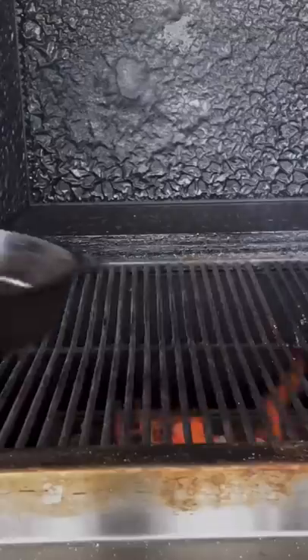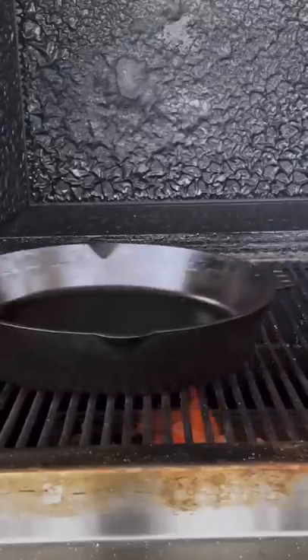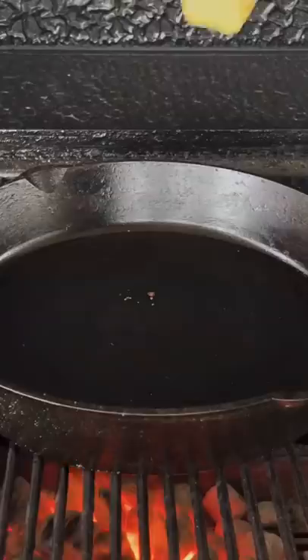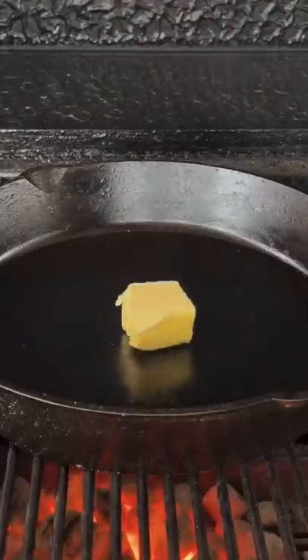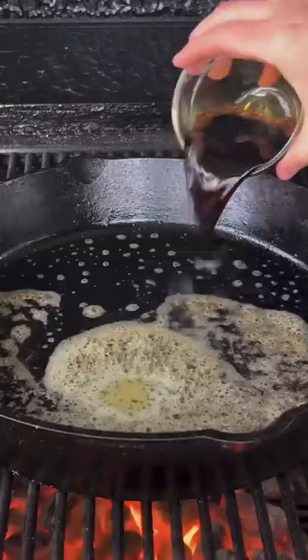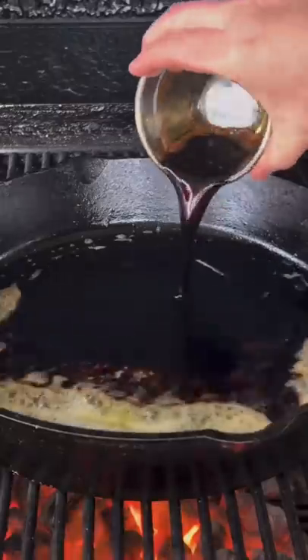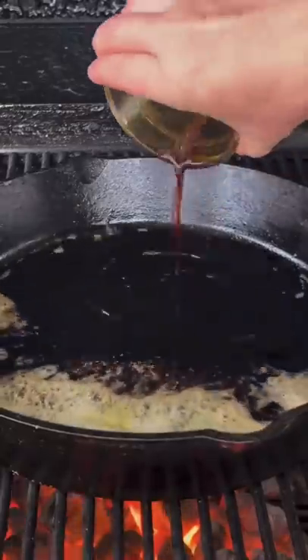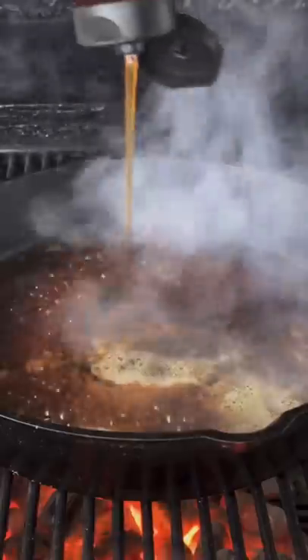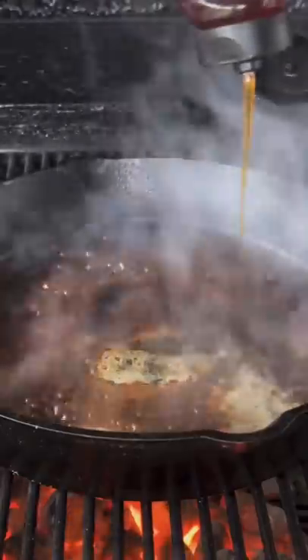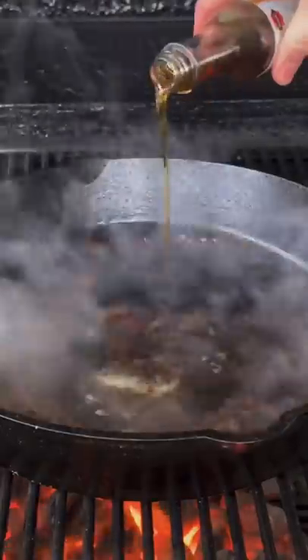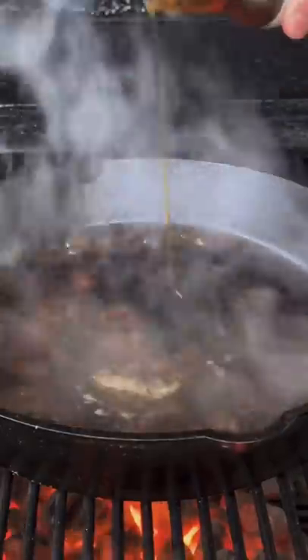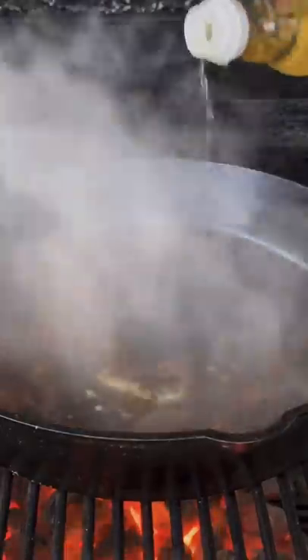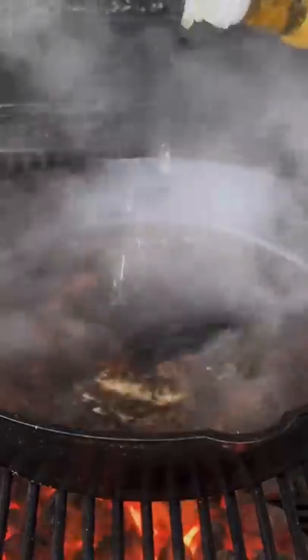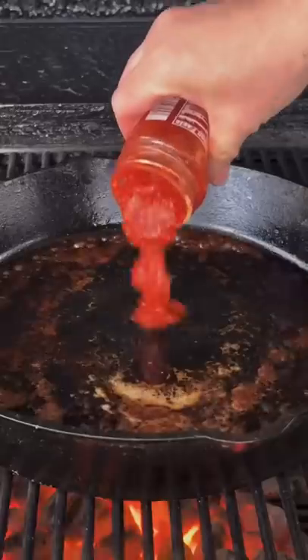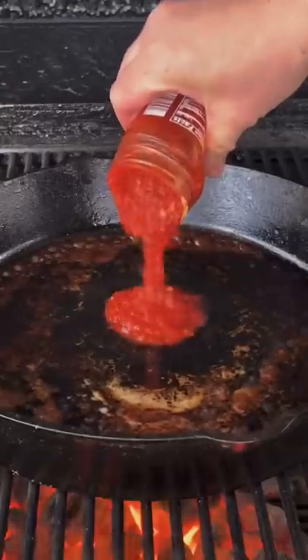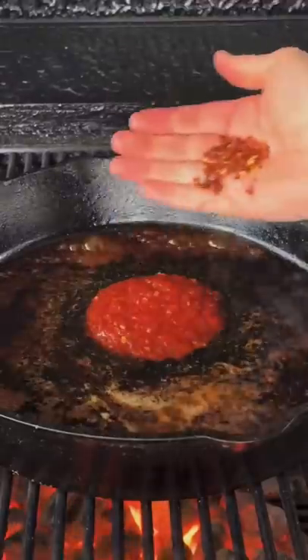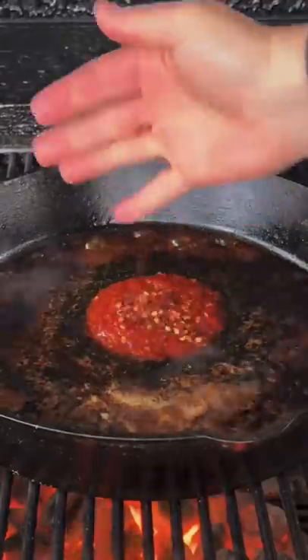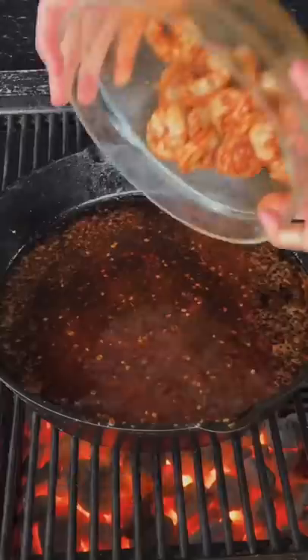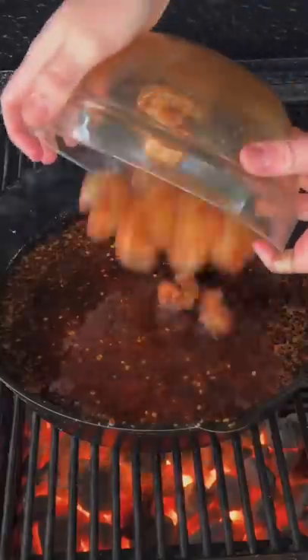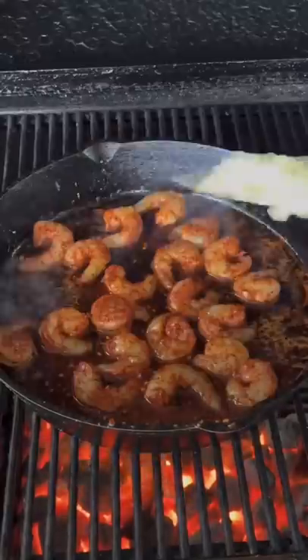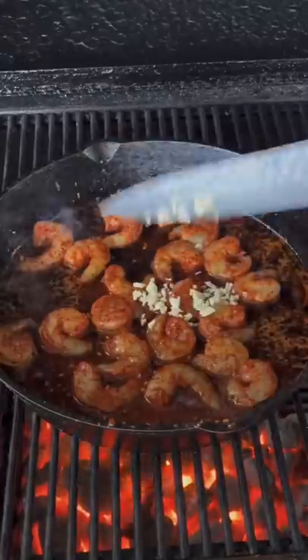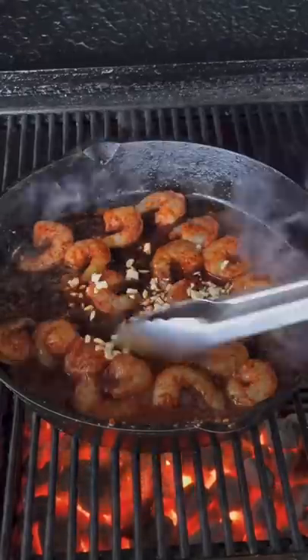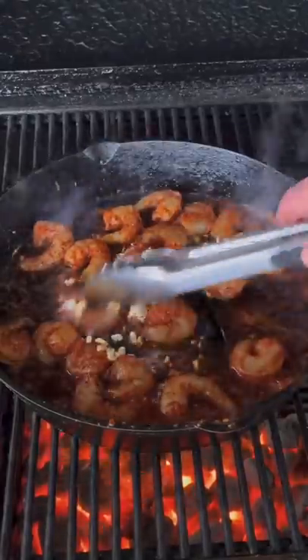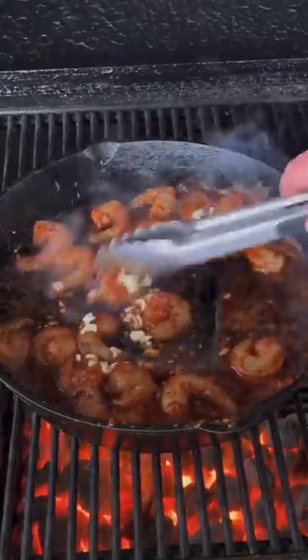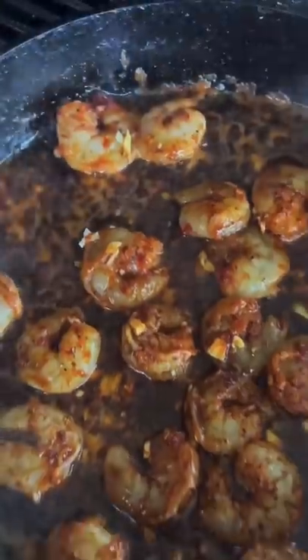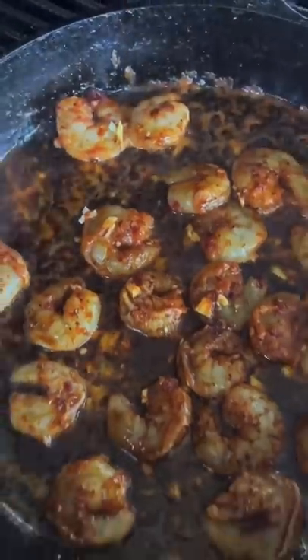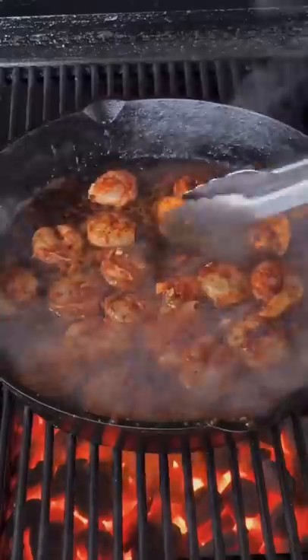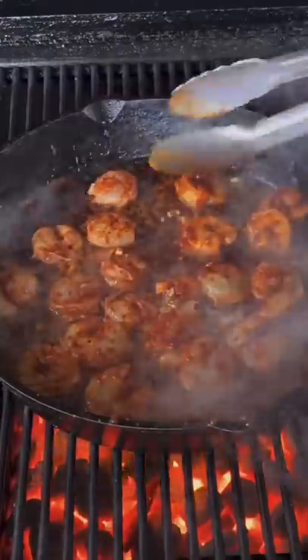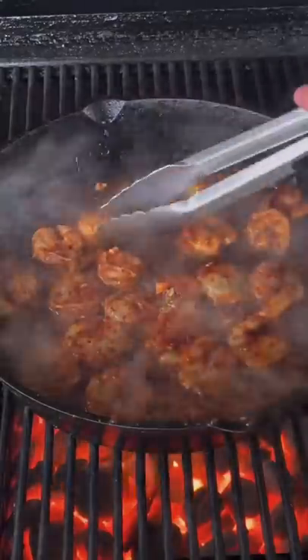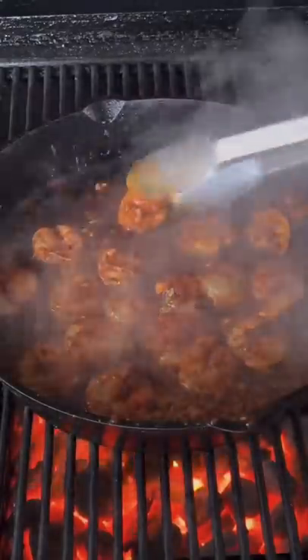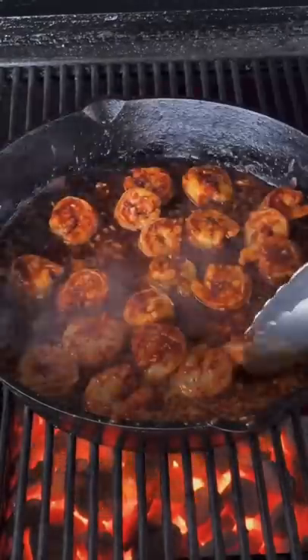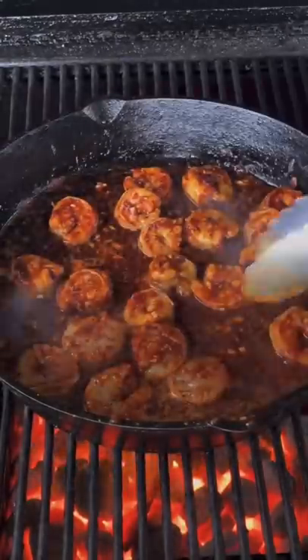While it's resting, we're going to get a pan on with some butter, soy sauce, honey, rice wine vinegar, sesame seed oil, chili paste, and some chili flakes. Get our shrimp down with some garlic — about 60 to 90 seconds per side and they're going to be done.